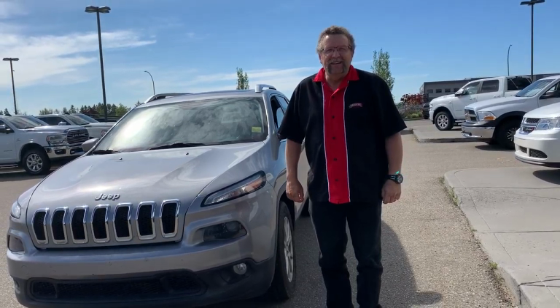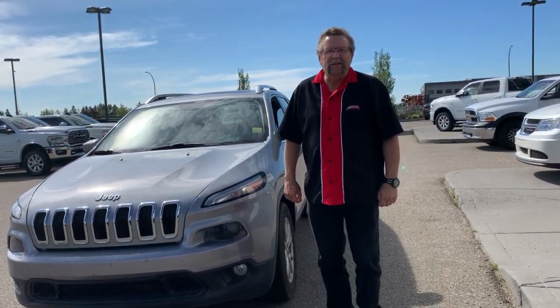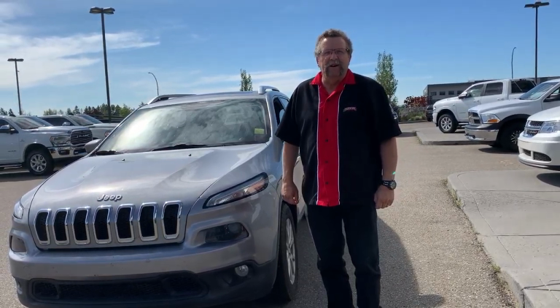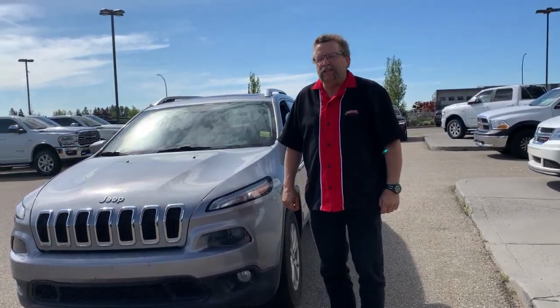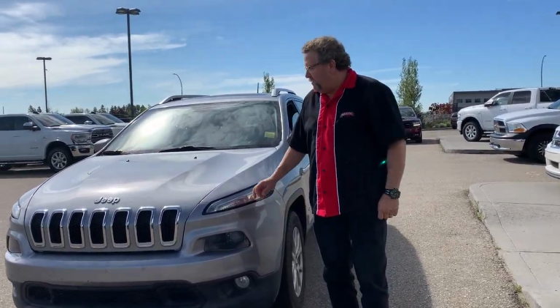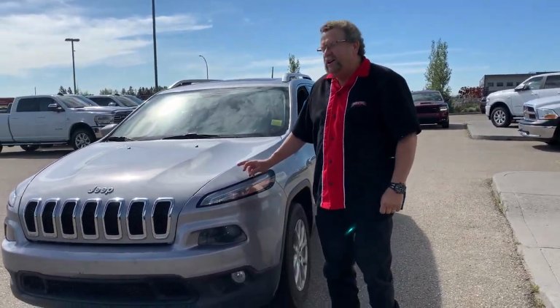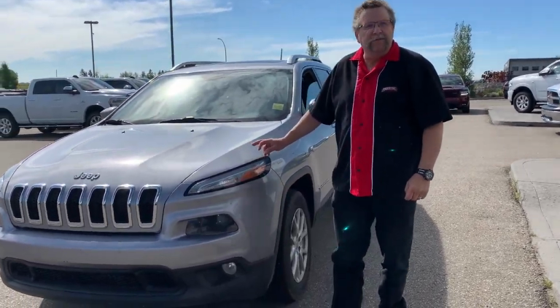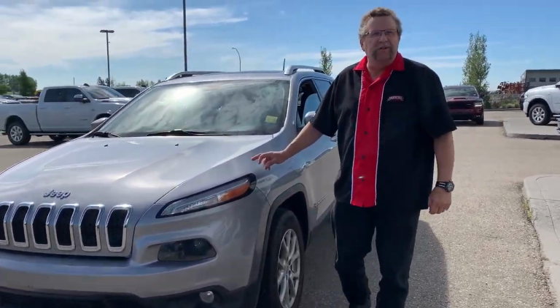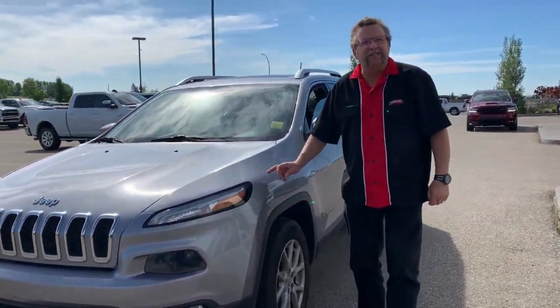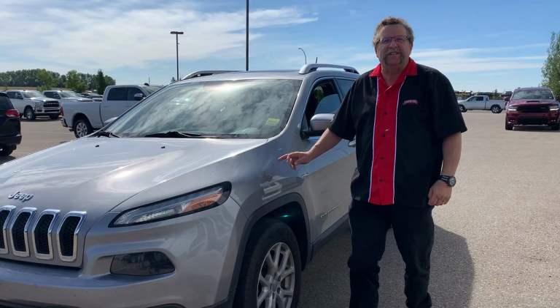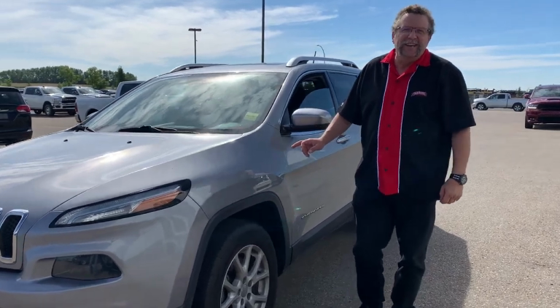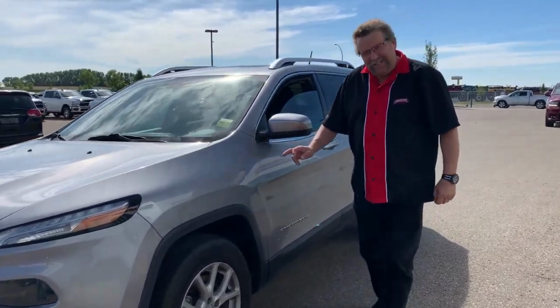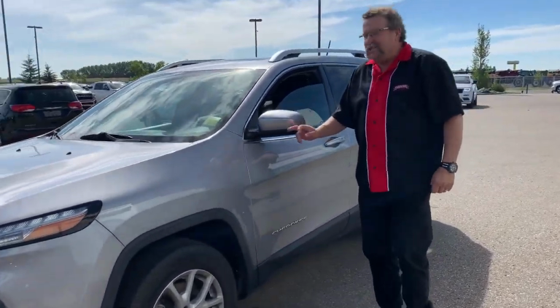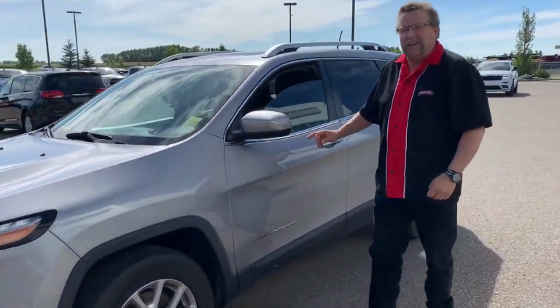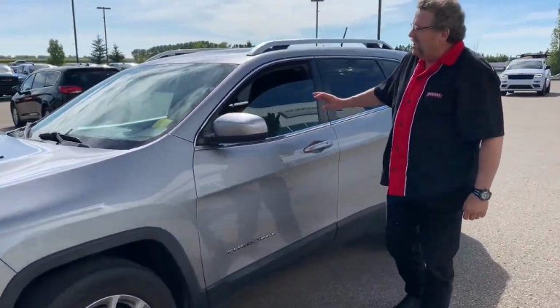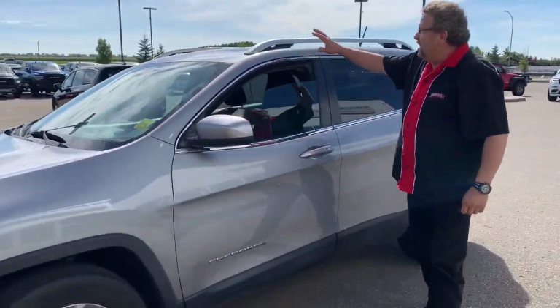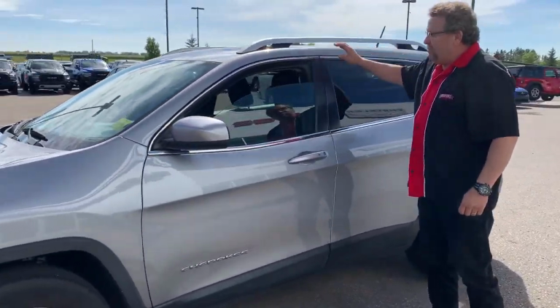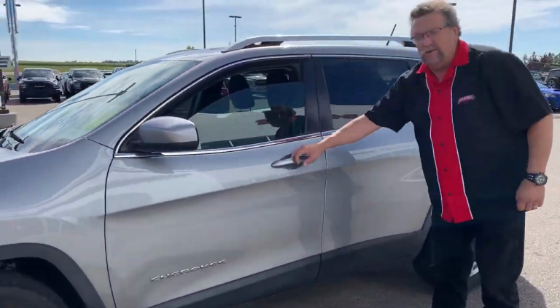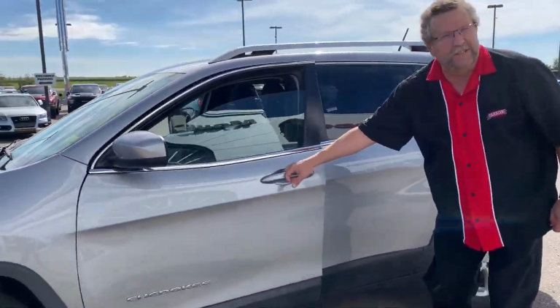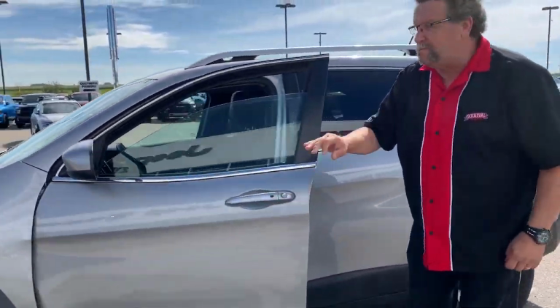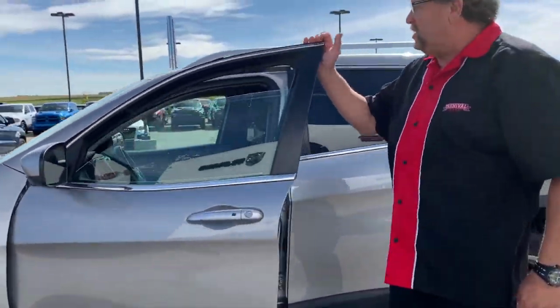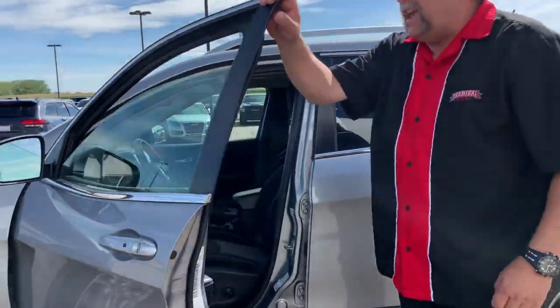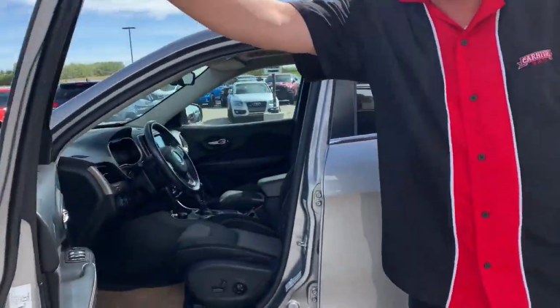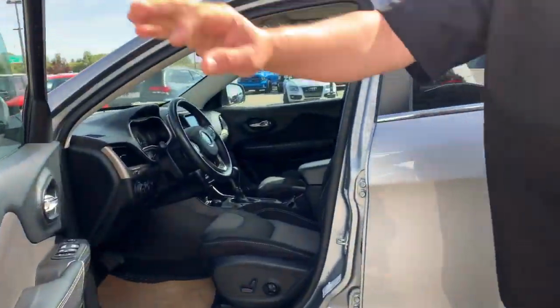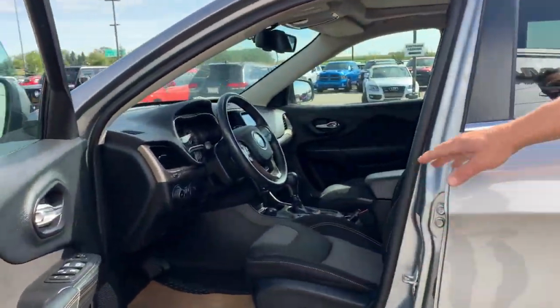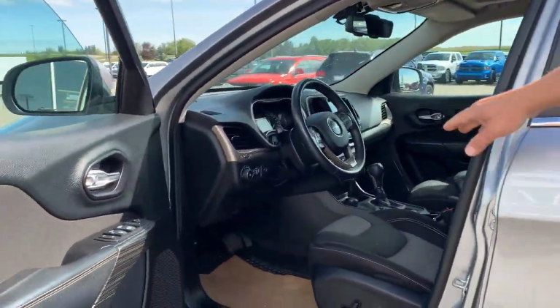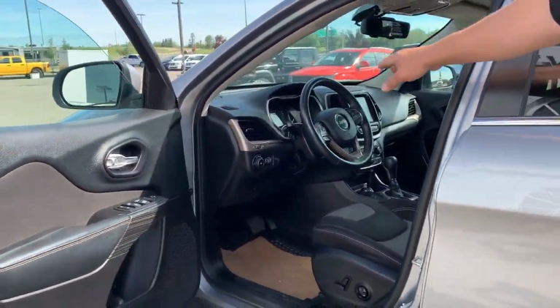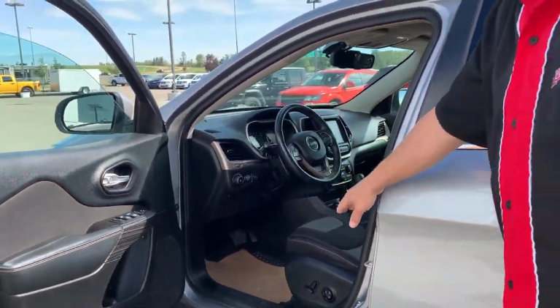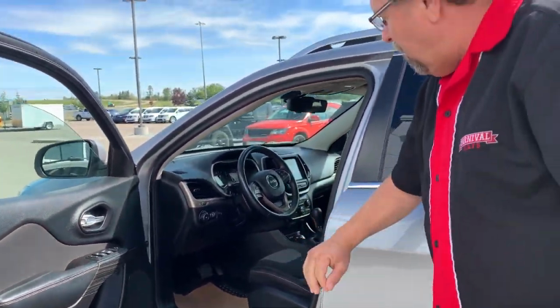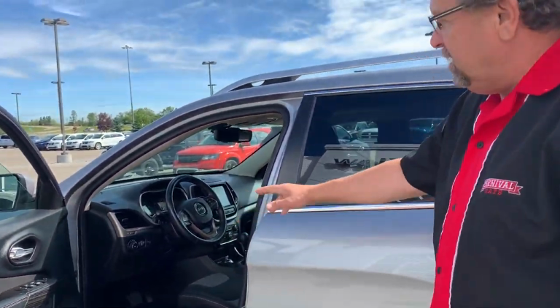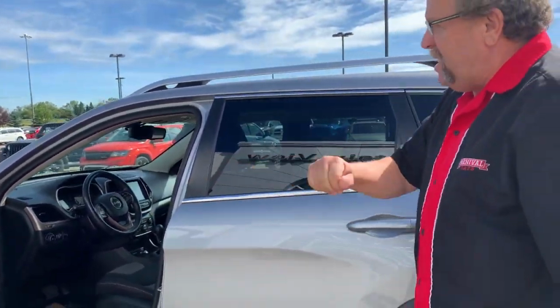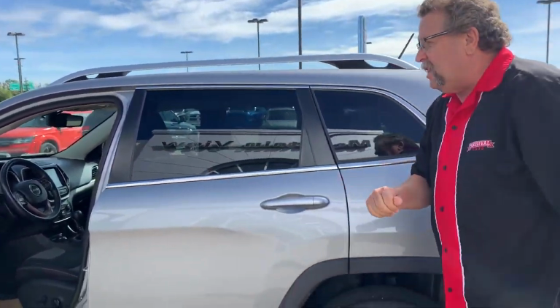Hey everybody, Steve McFarland here with Mountain View Dodge. What do I have here? A beautiful pre-owned 2014 Jeep Cherokee. This one's got the panoramic roof, this is the north package, so you've got the 8.4 screen, heated seats, heated steering wheel, power seat, and automatic headlights.